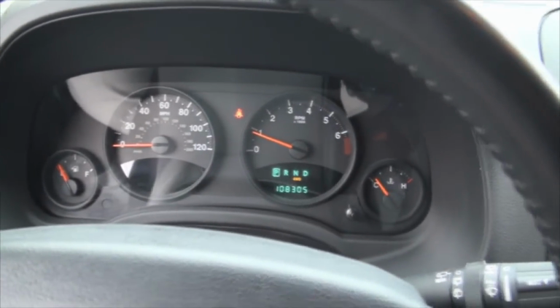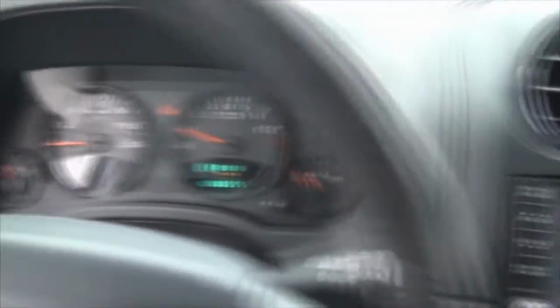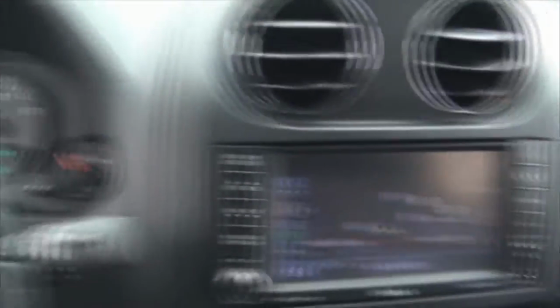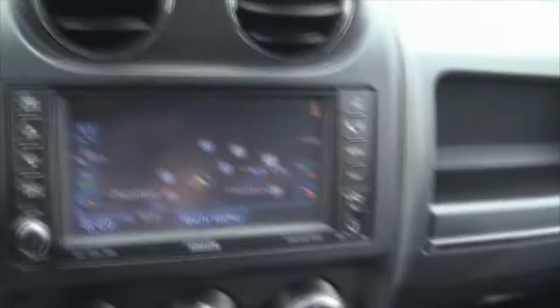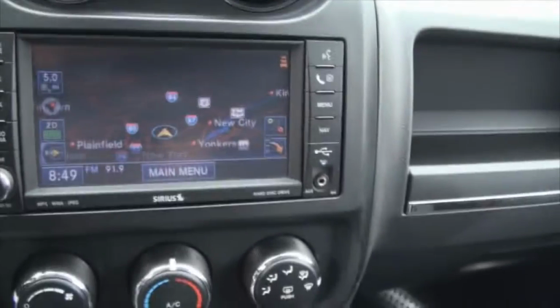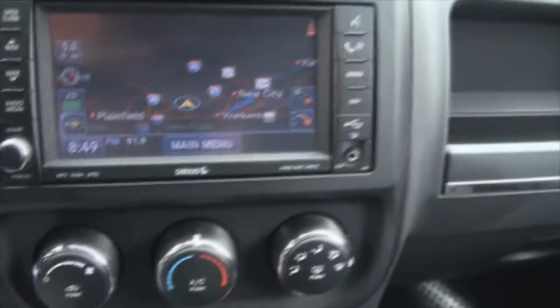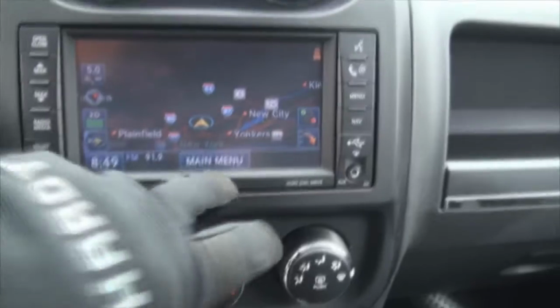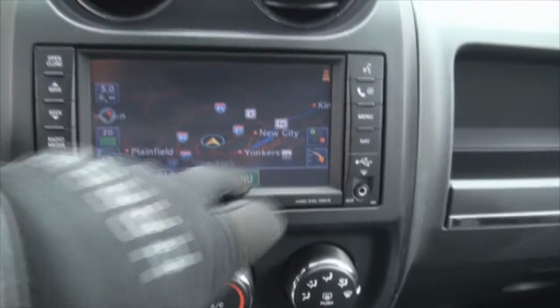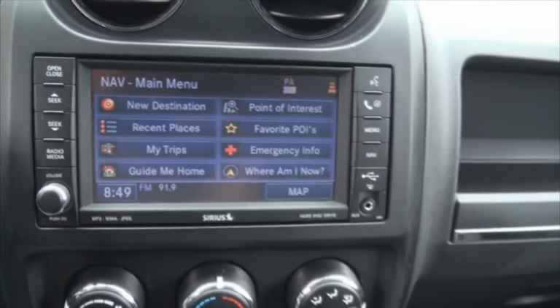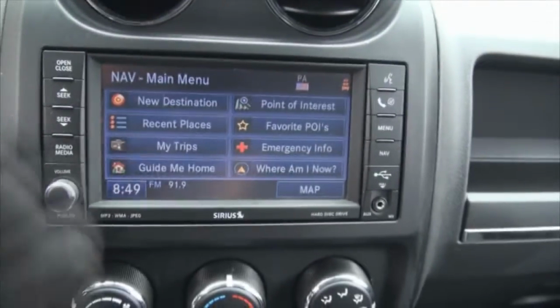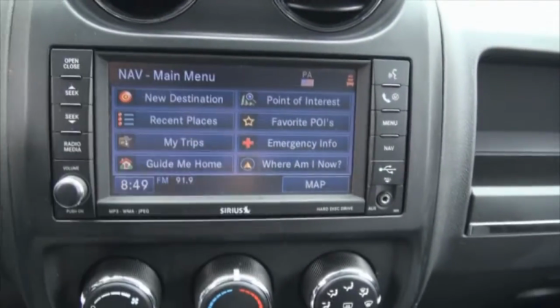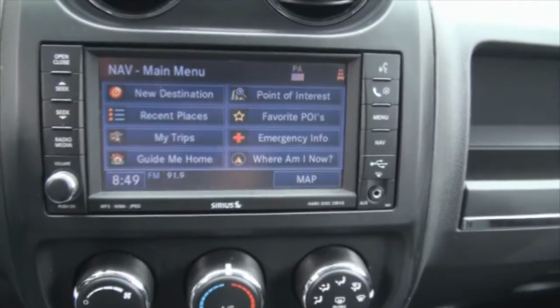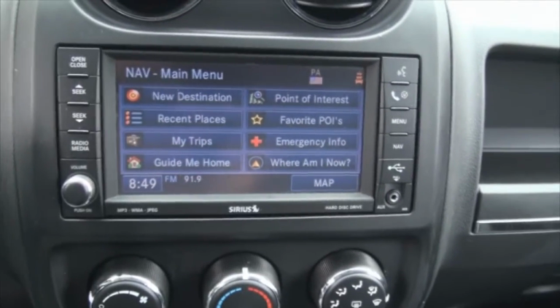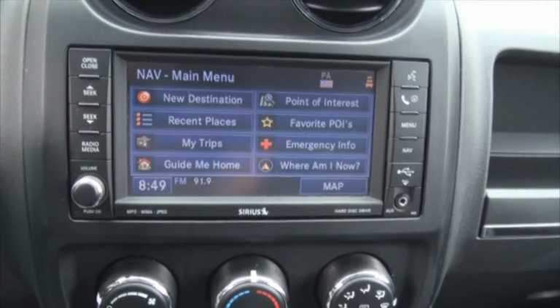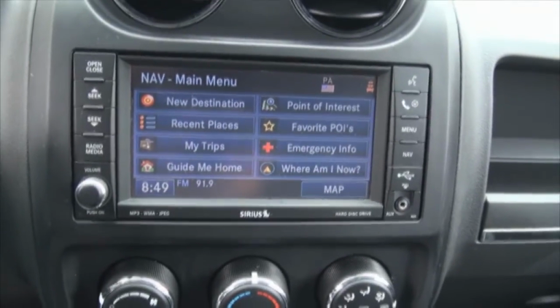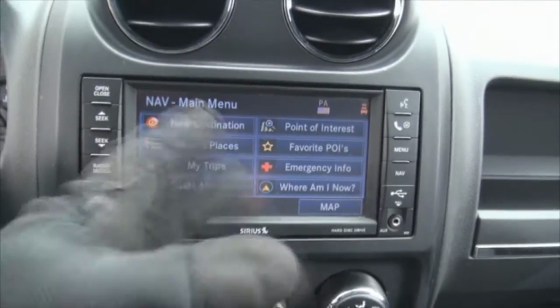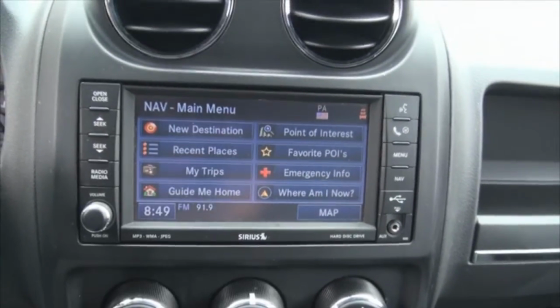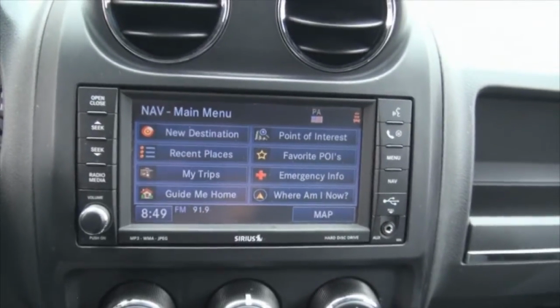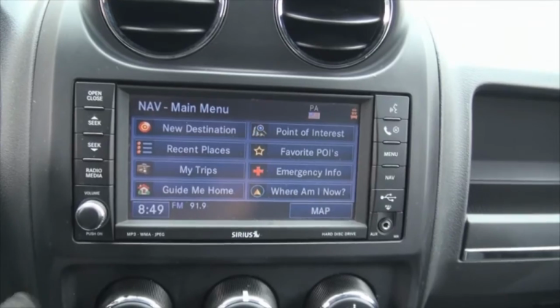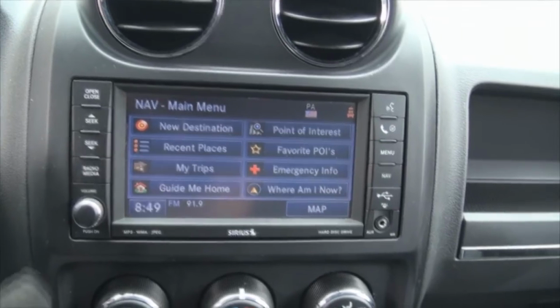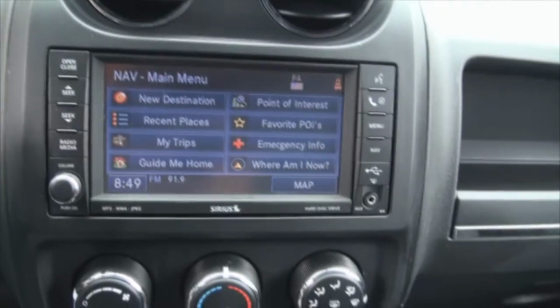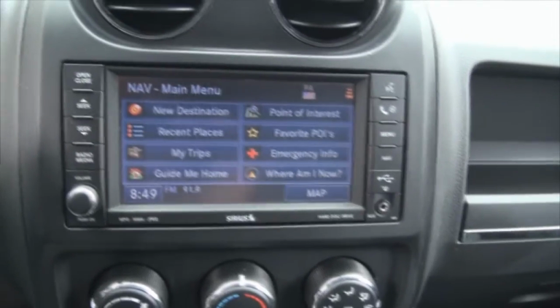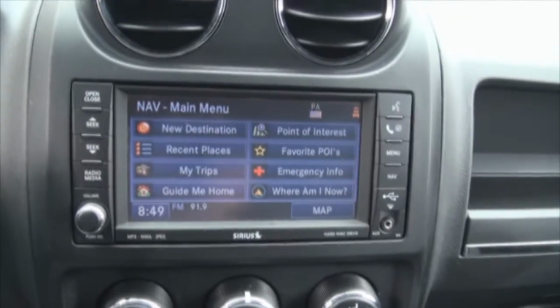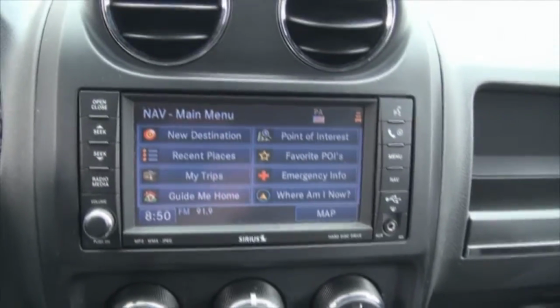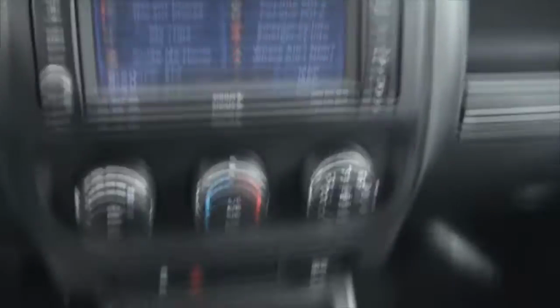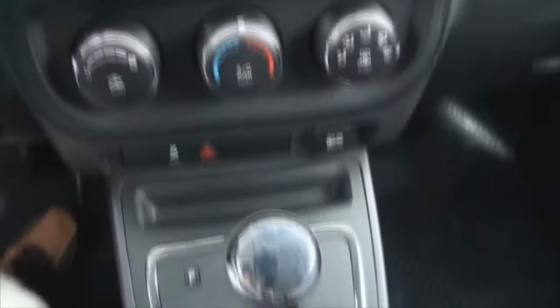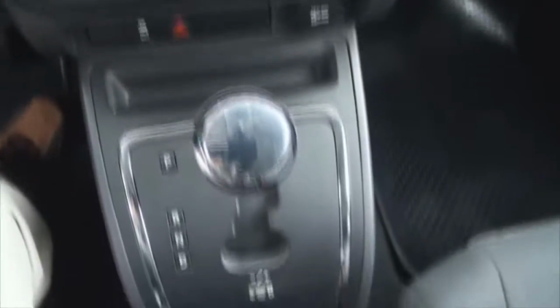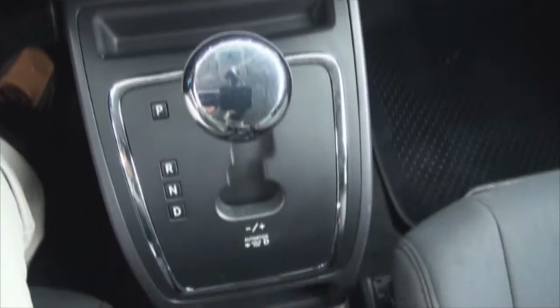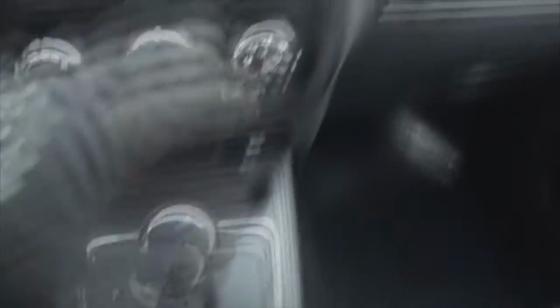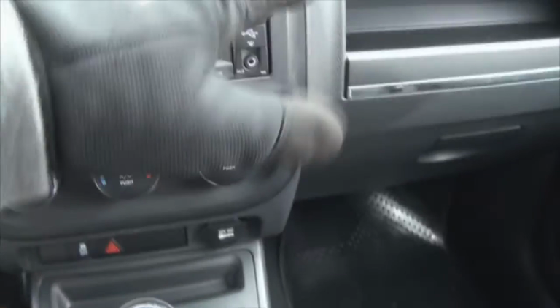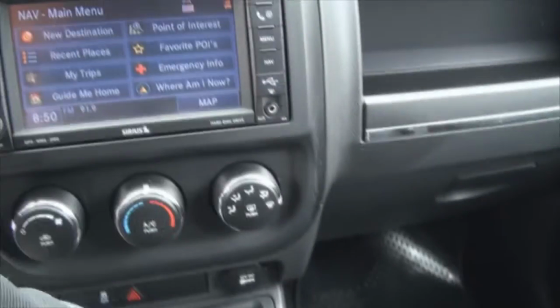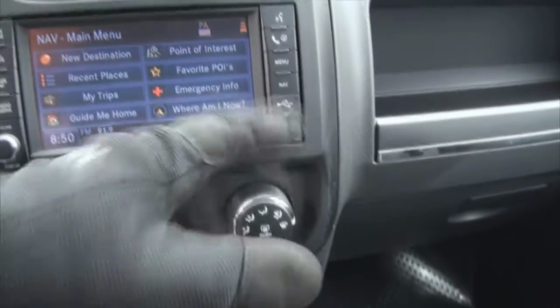108,000 miles. Like I said, the touchscreen even works with my gloves. So everything is here — trips, emergency, where I'm at, guide me home, all that good stuff. It also has the voice capability.